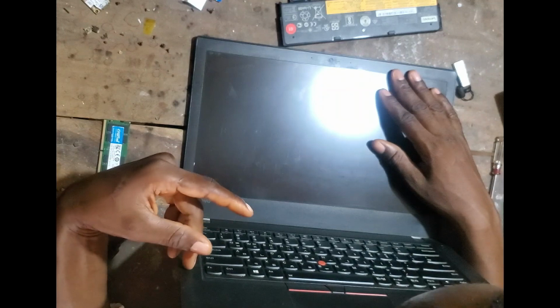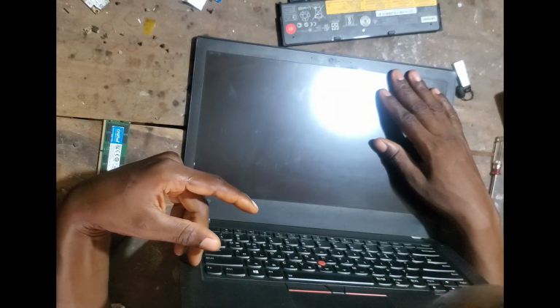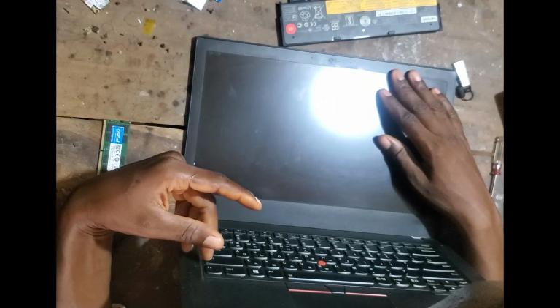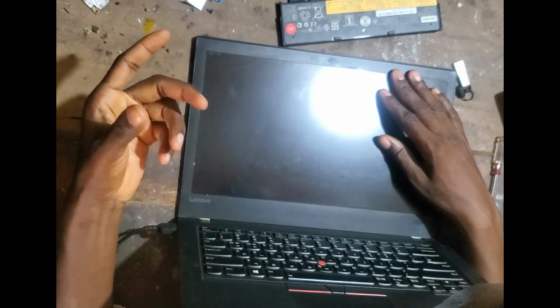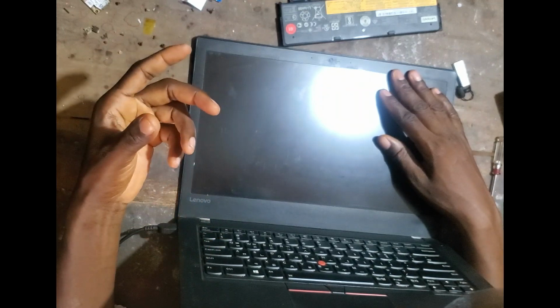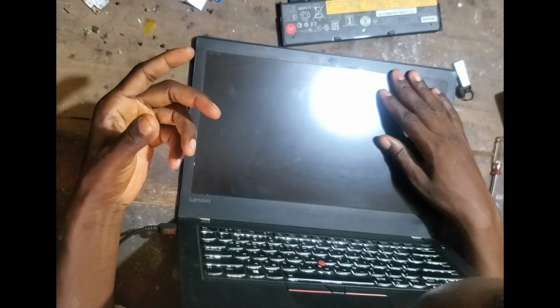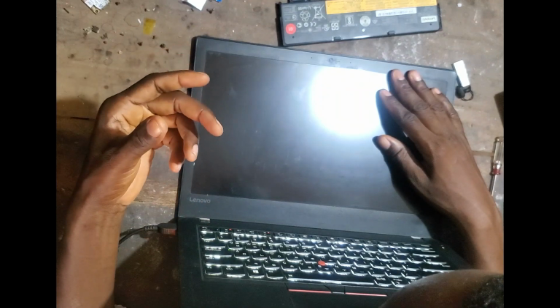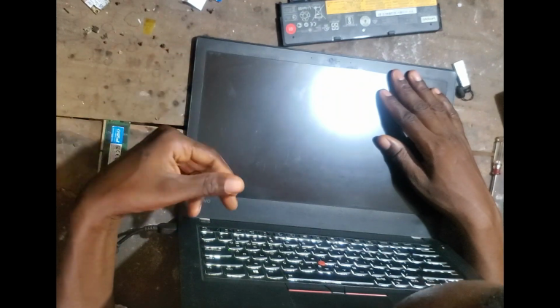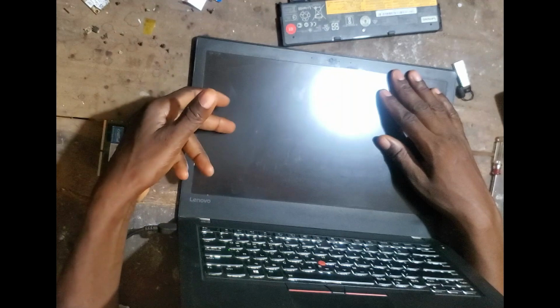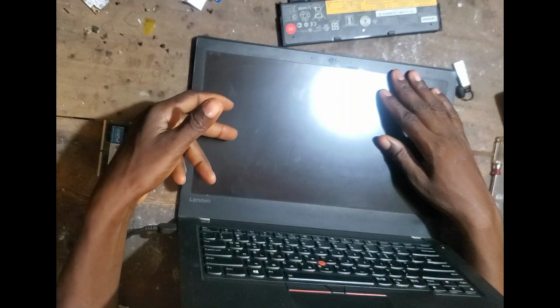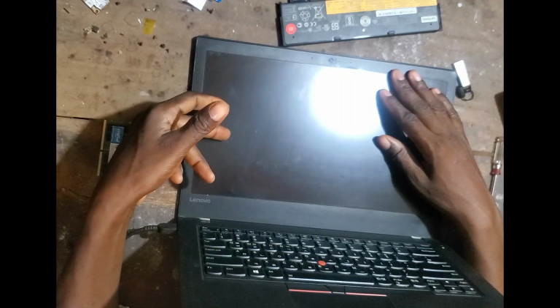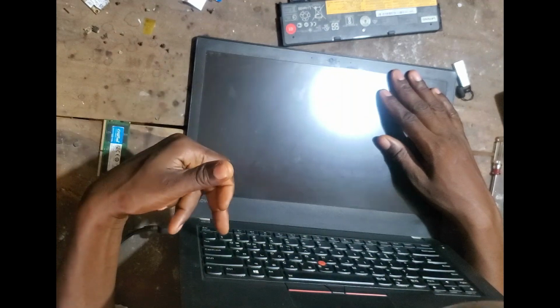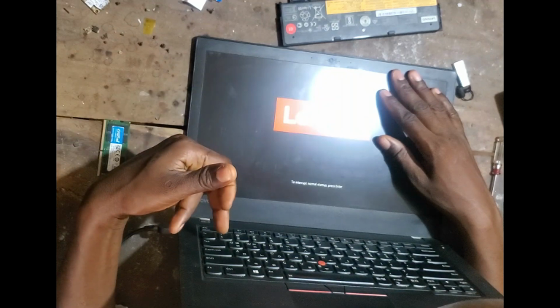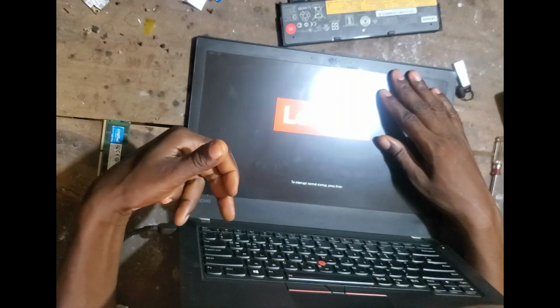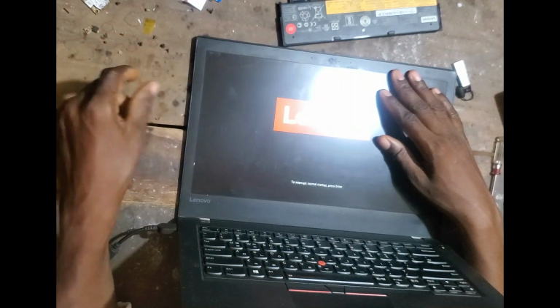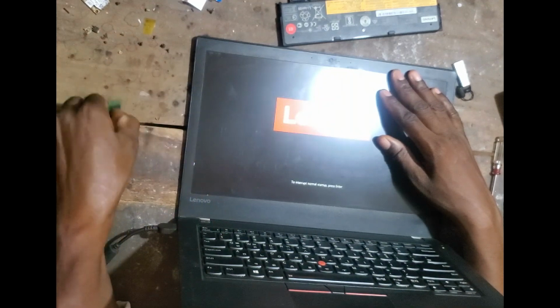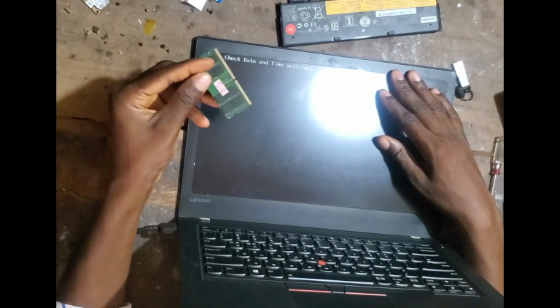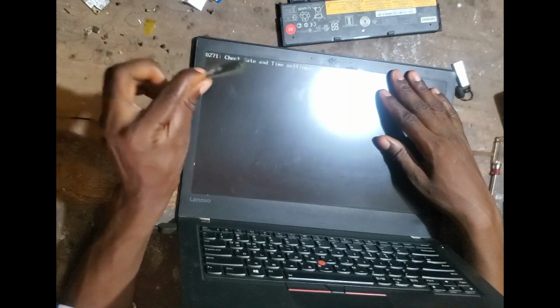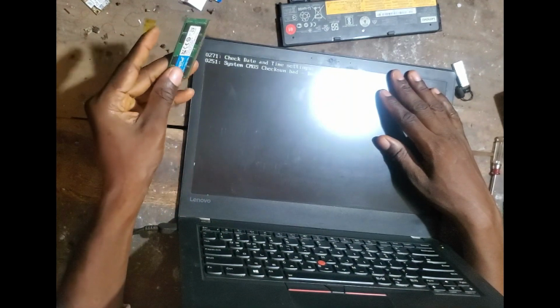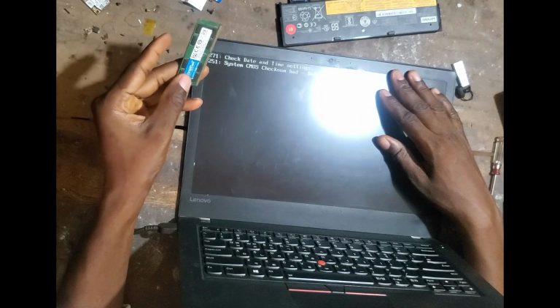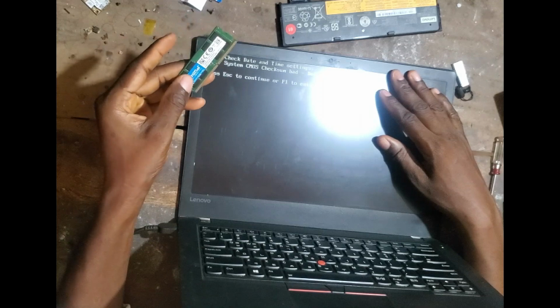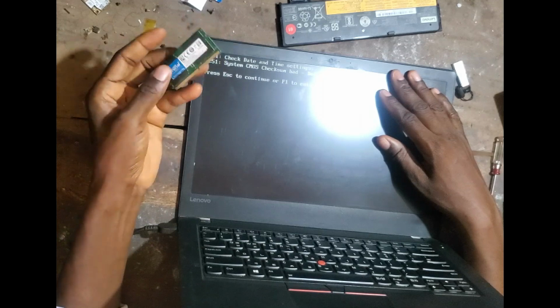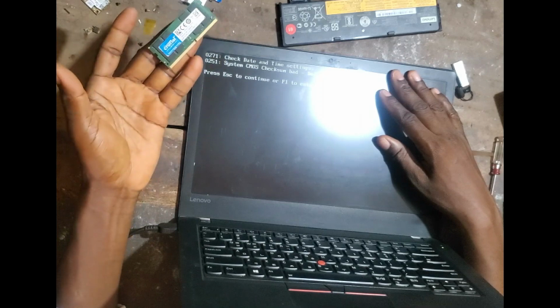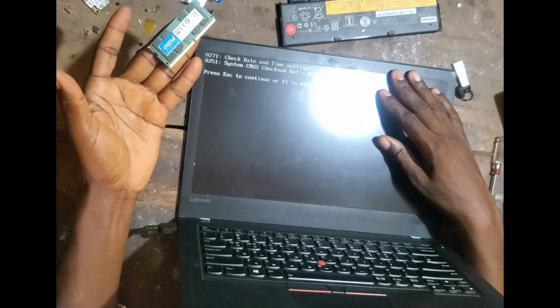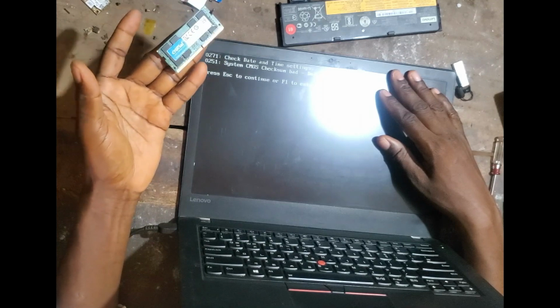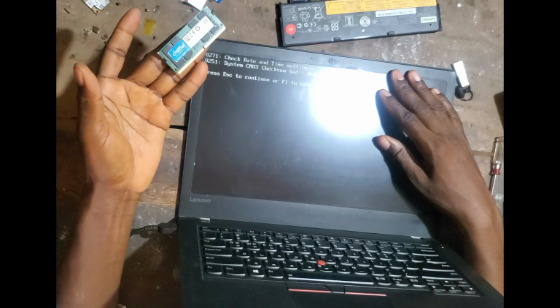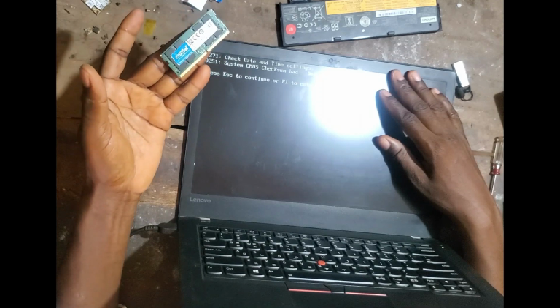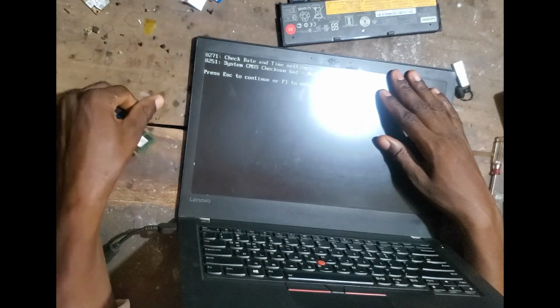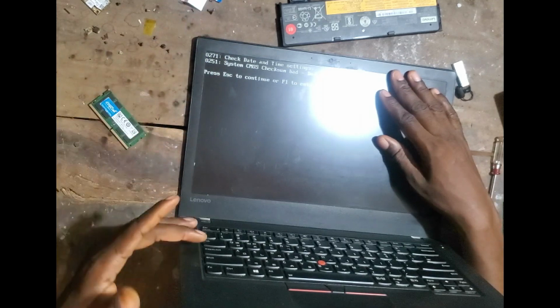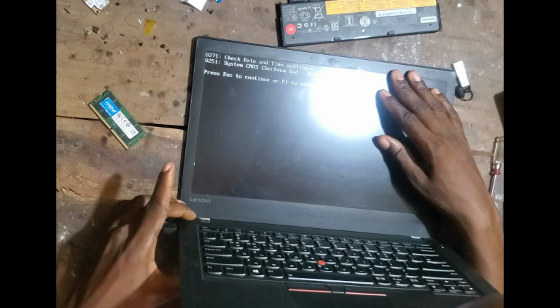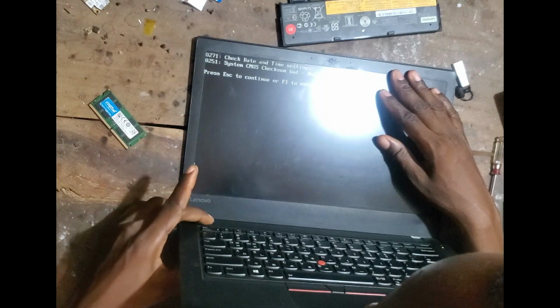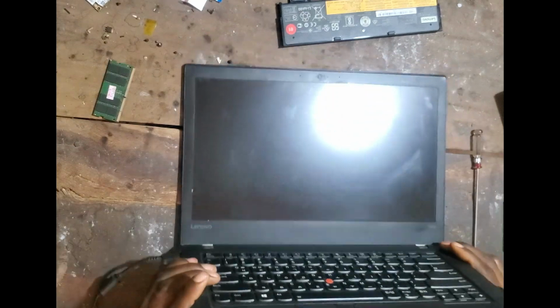Okay, it's gone off. Are you doing a CMOS reset? I think the display — it's a kind of CMOS reset. Yeah, tap it. This RAM is bad, yeah, this RAM is bad.